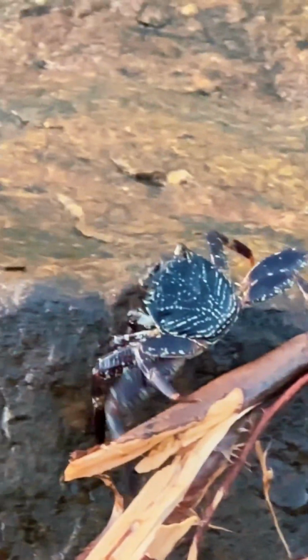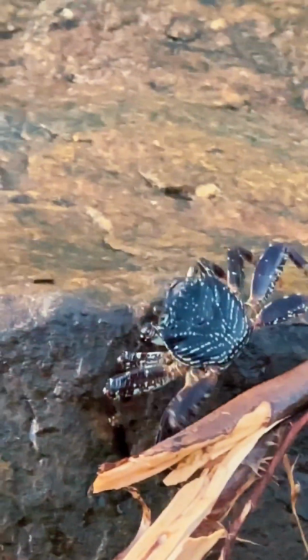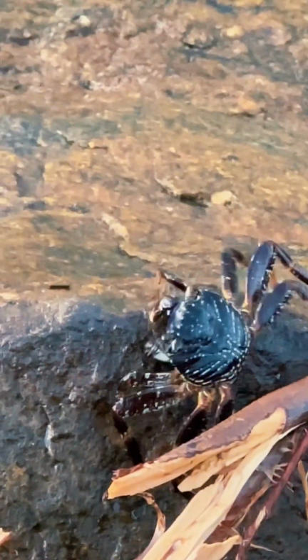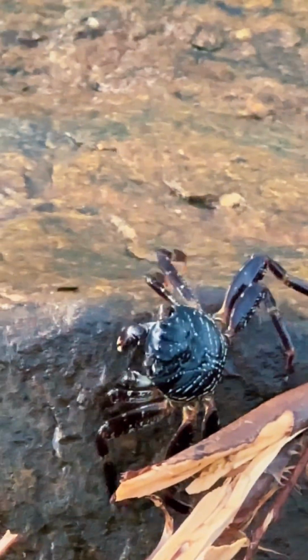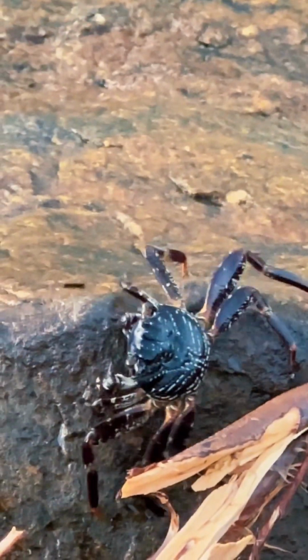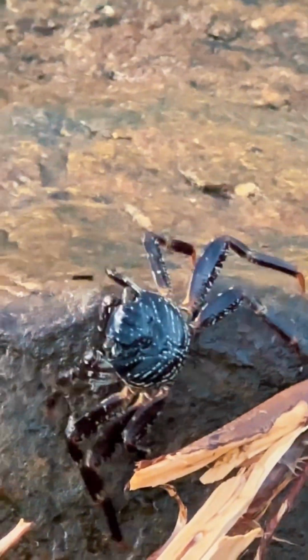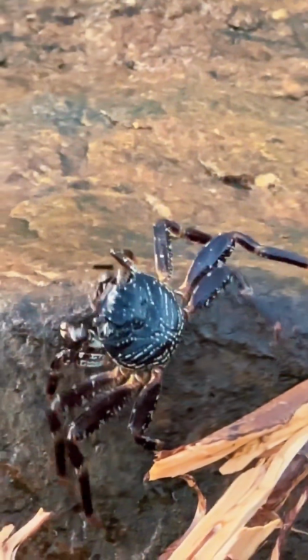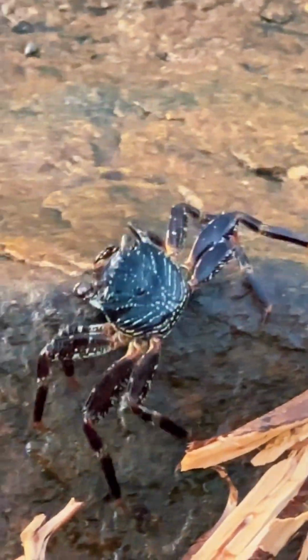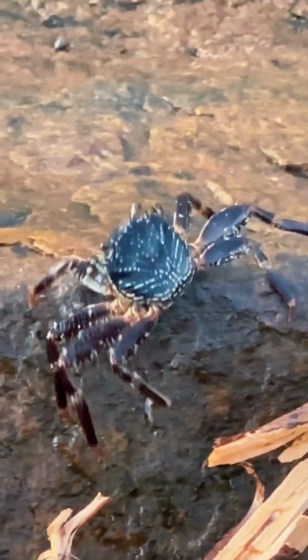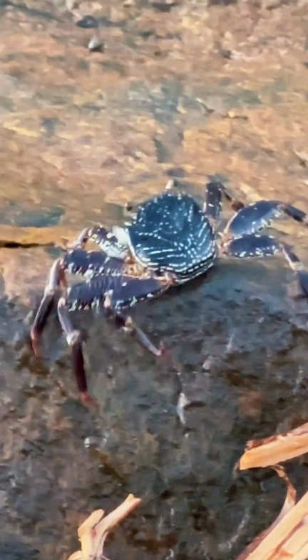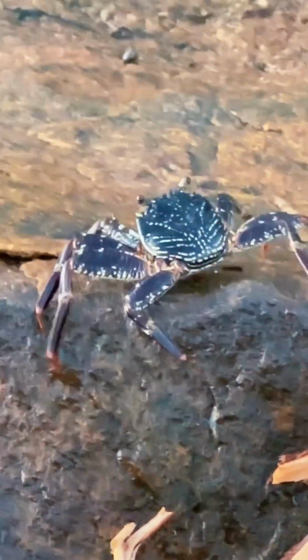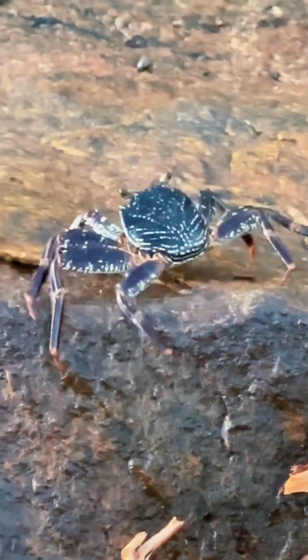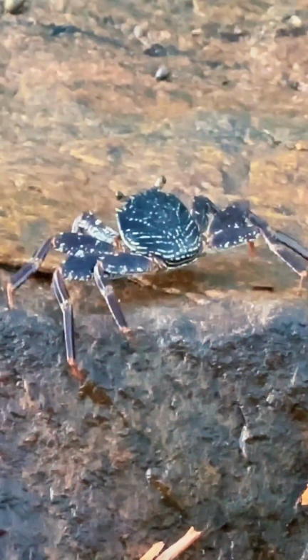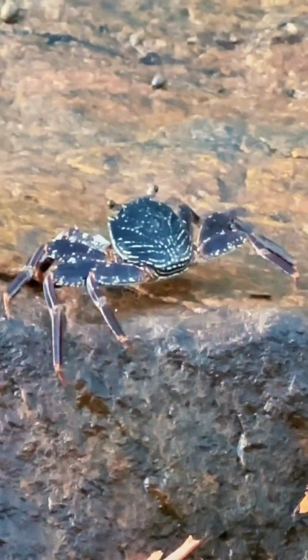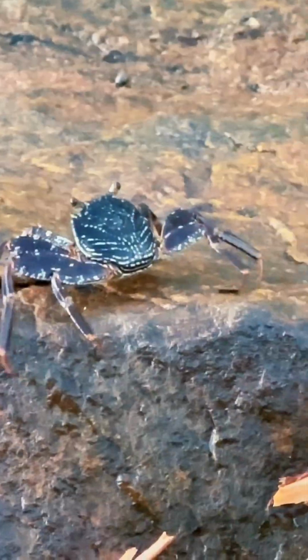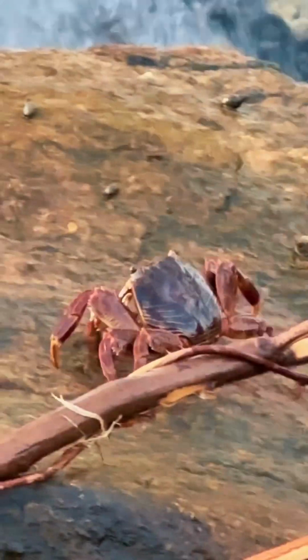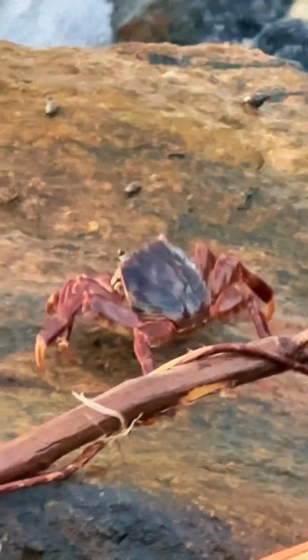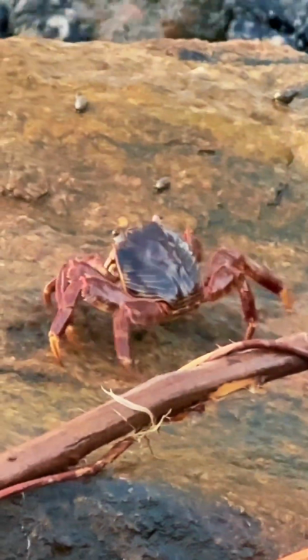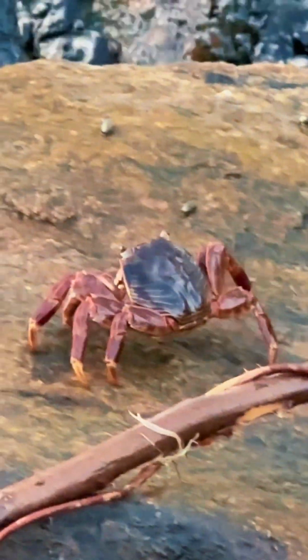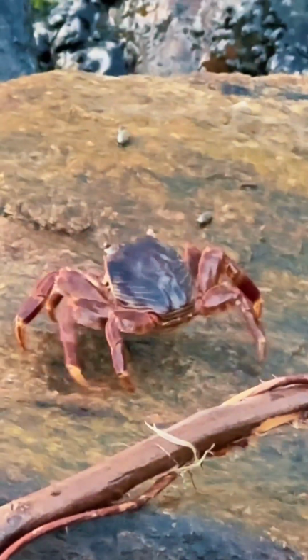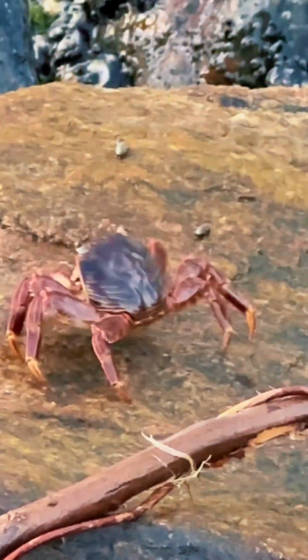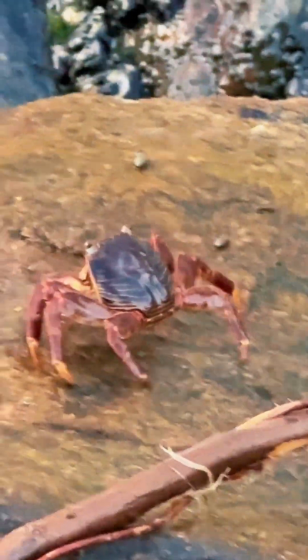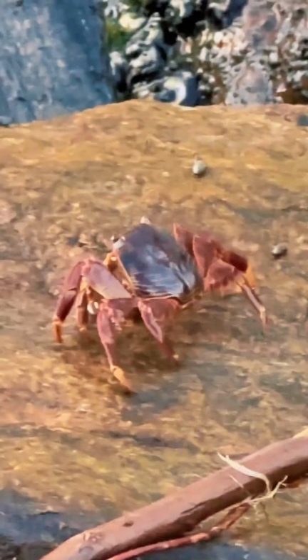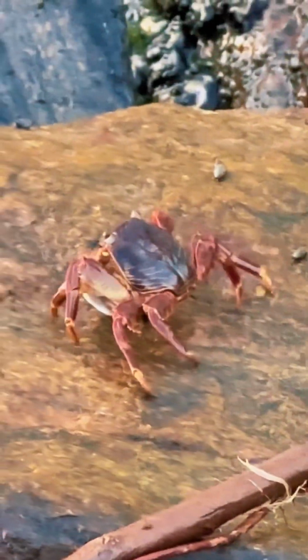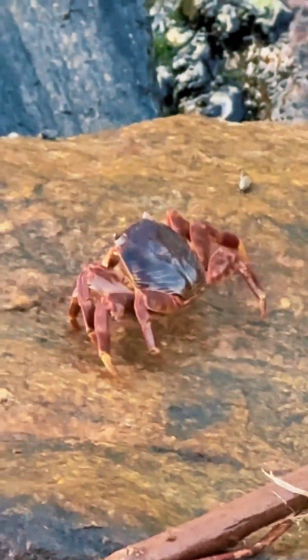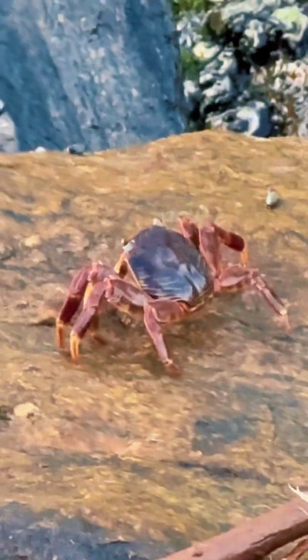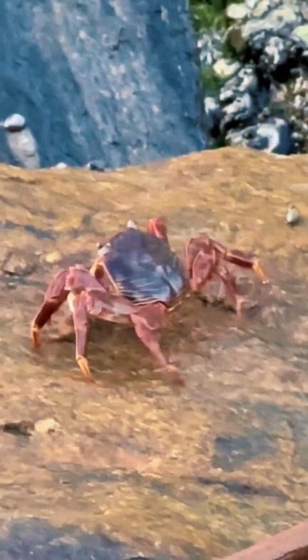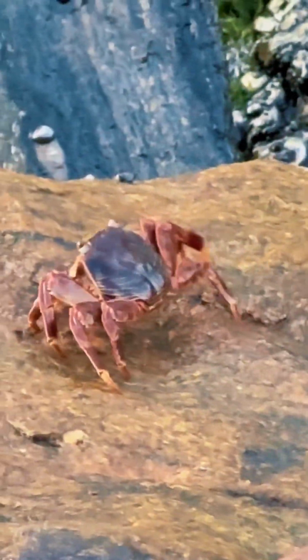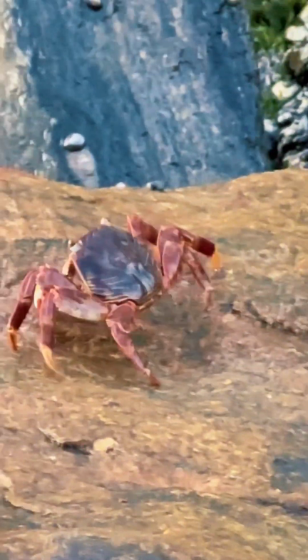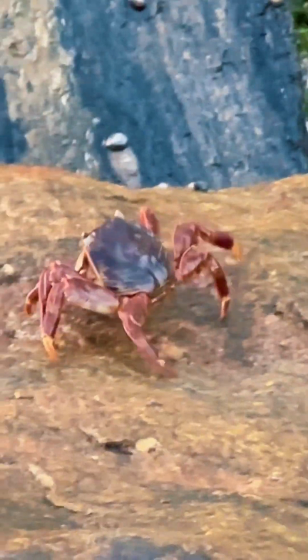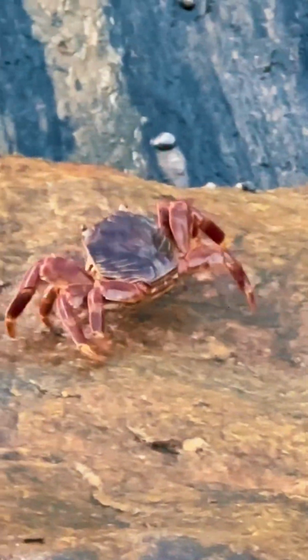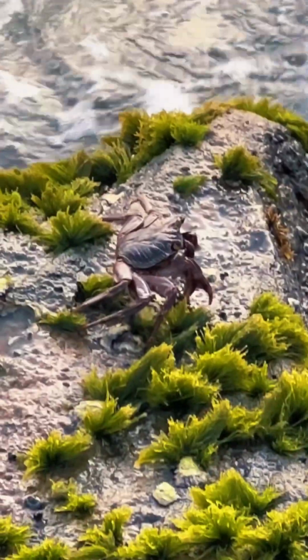With their powerful claws, they pry open shells and crack into prey like mussels and snails. Their claws also help them defend against predators and competitors.